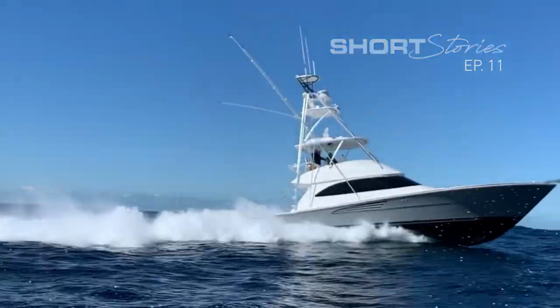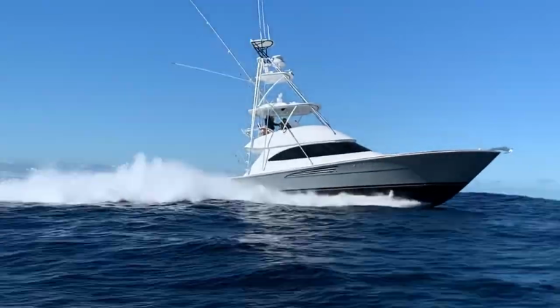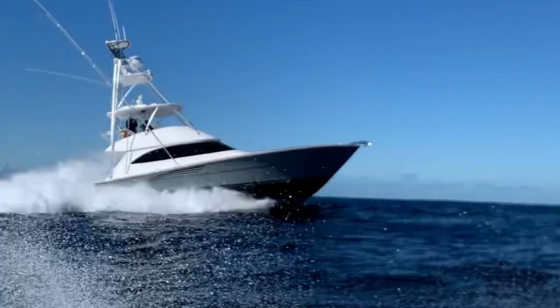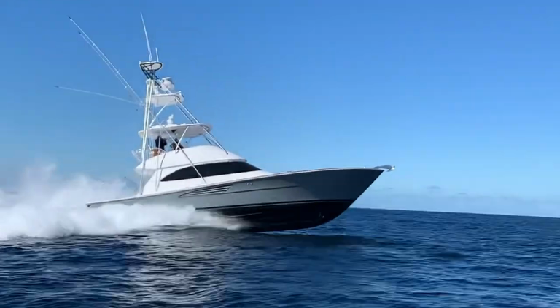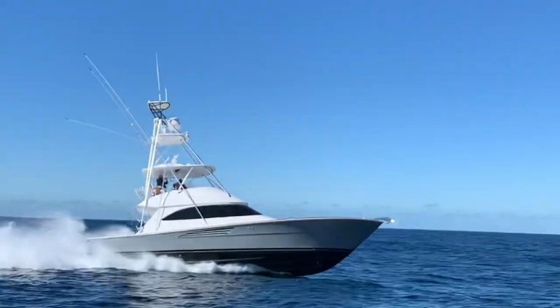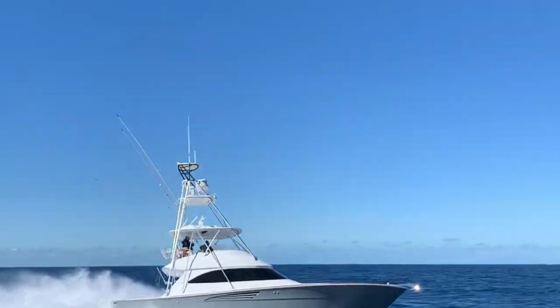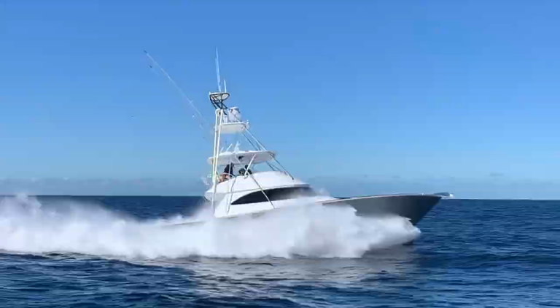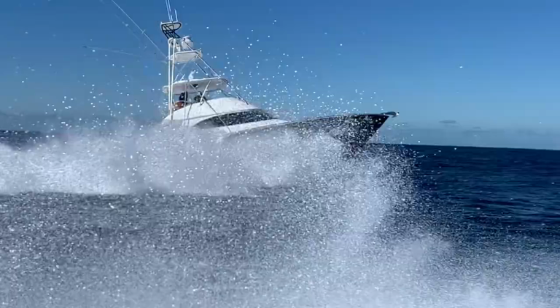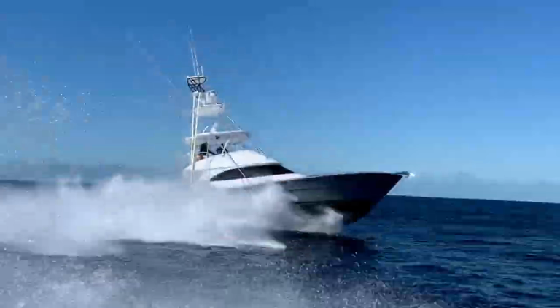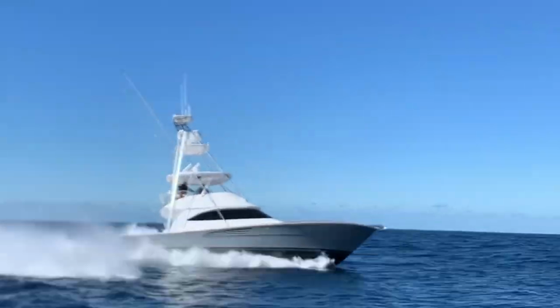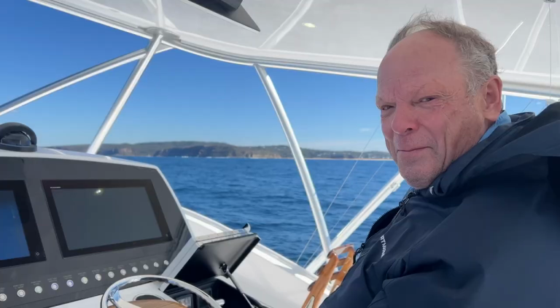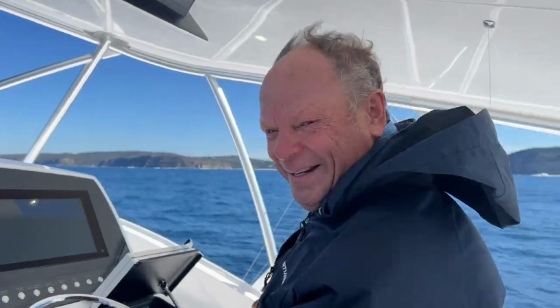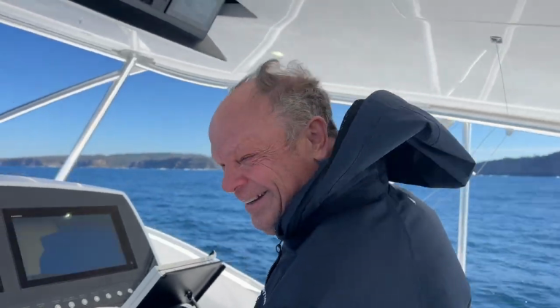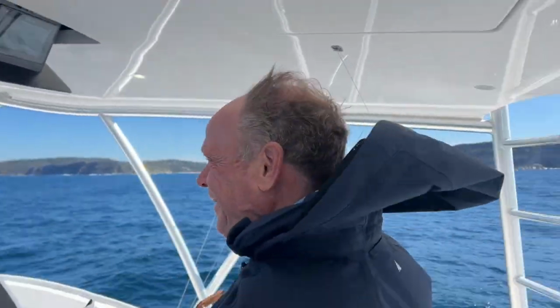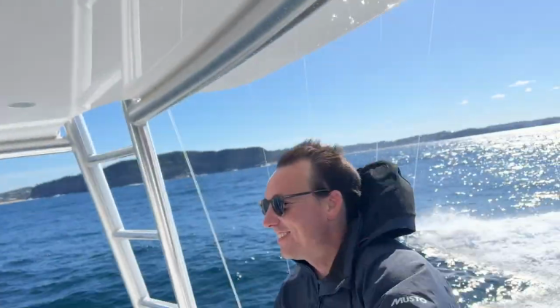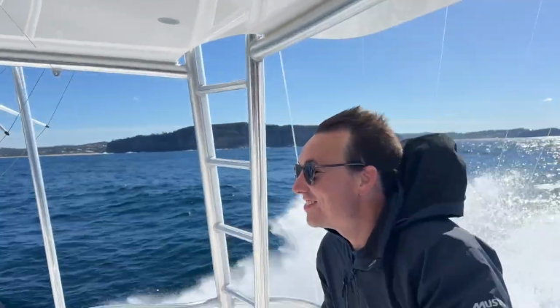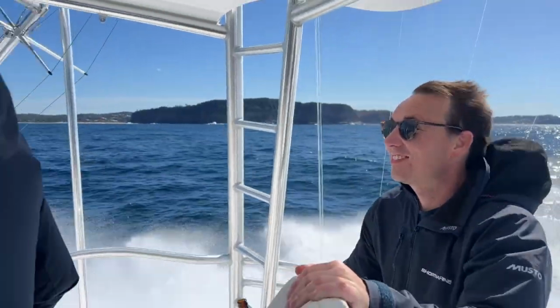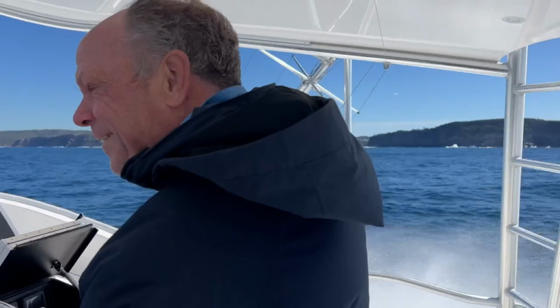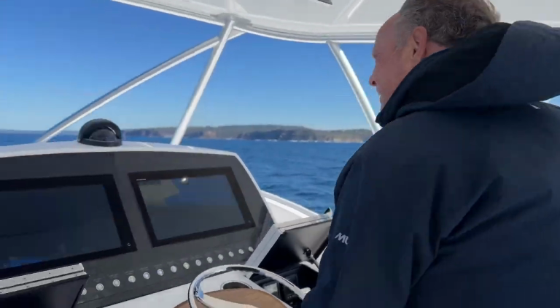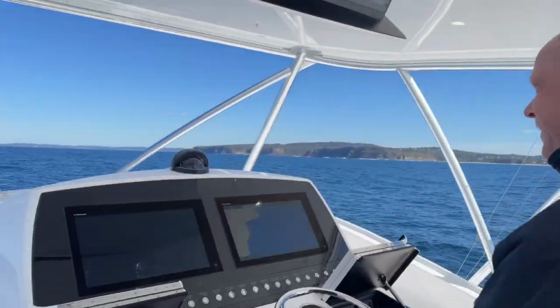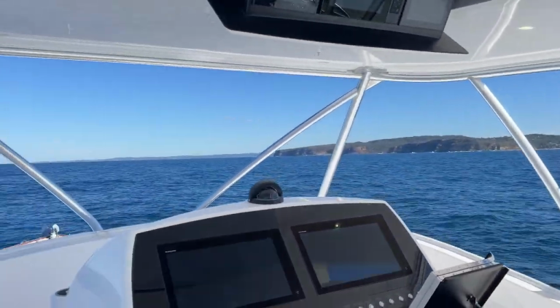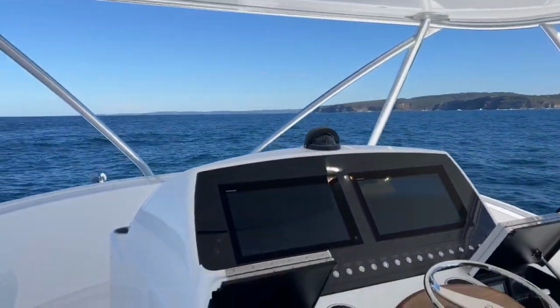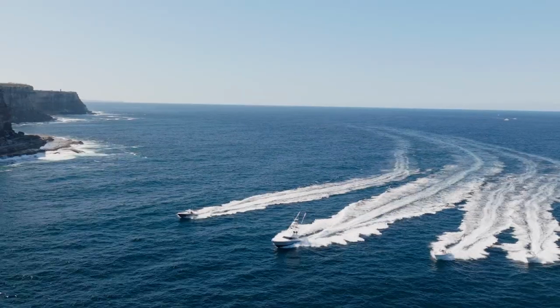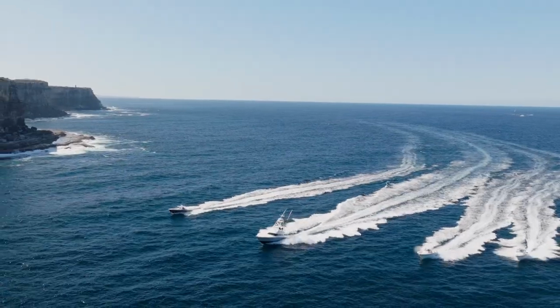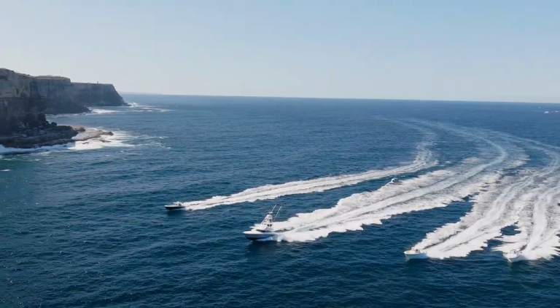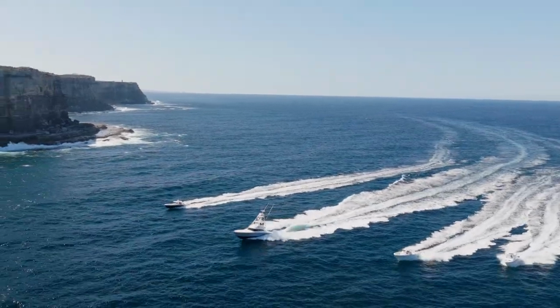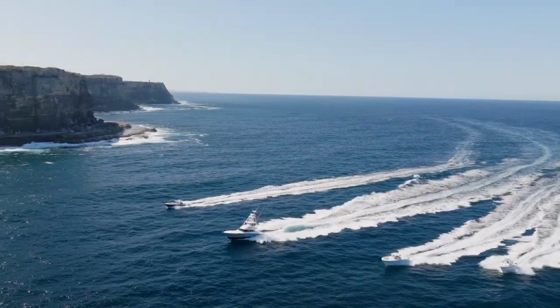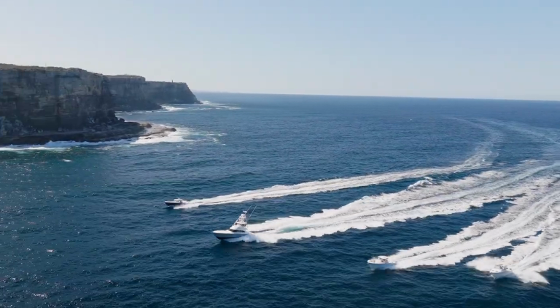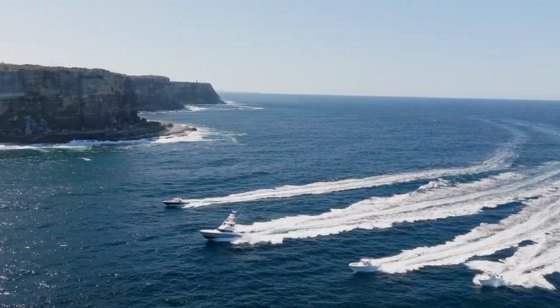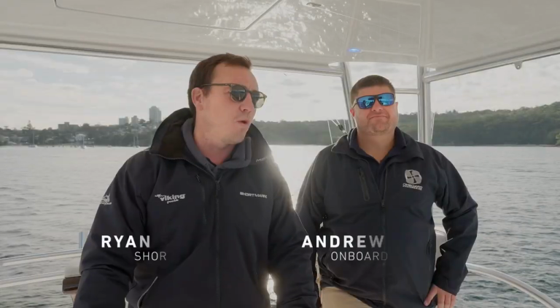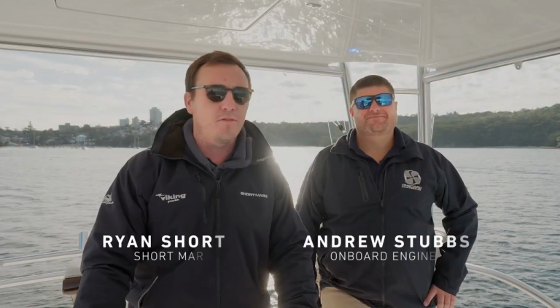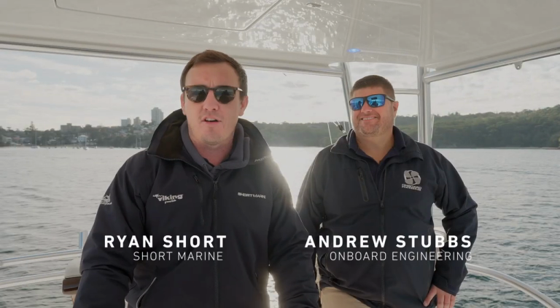As we went through the heads I thought, oh god, we've got no clears up — this is going to be wet. And the first wave, not a drop over the bow, nothing over the bridge, and we stayed like that the whole way to Sydney. I think there was one incident and that was my fault.